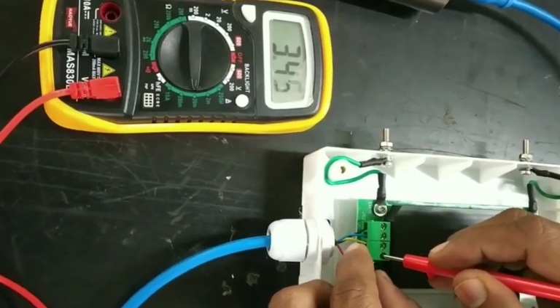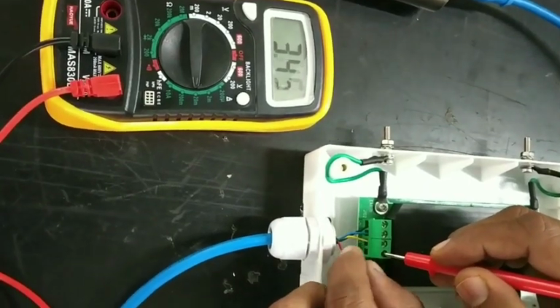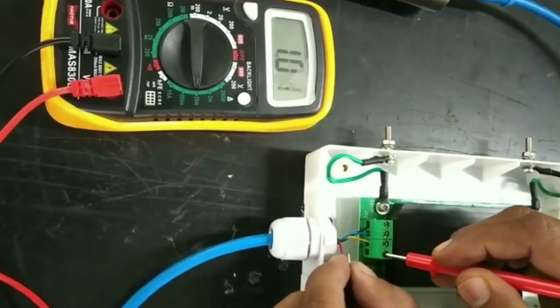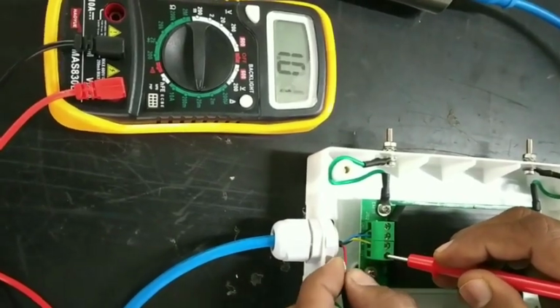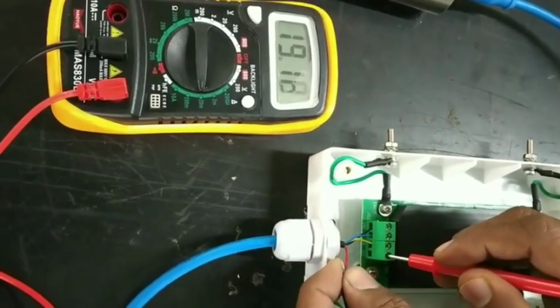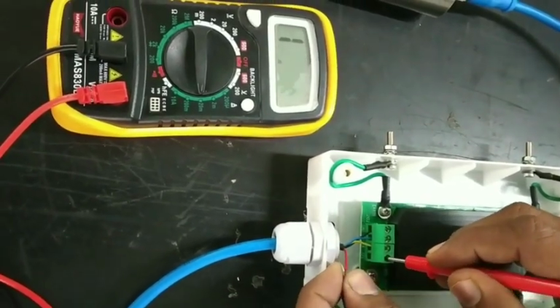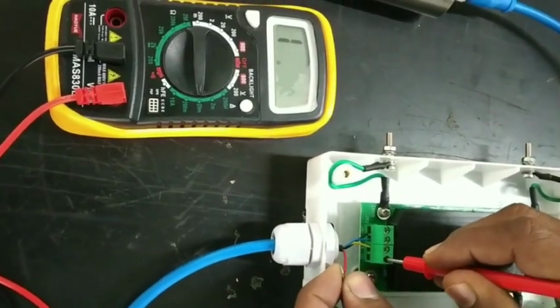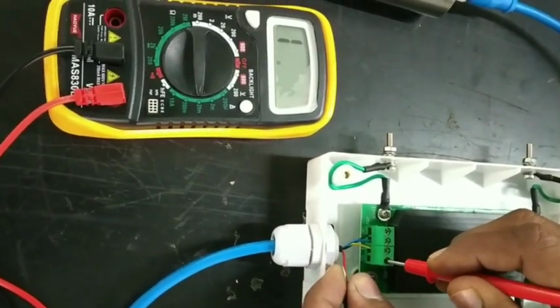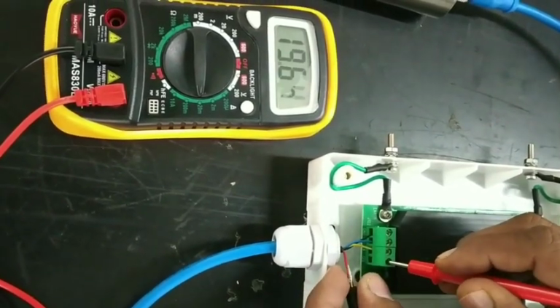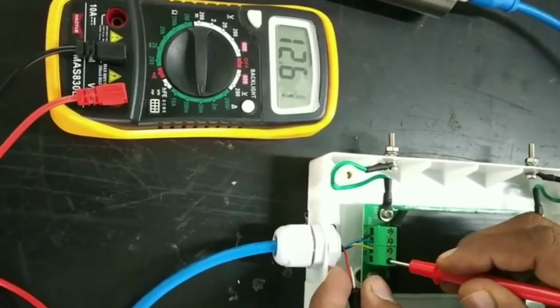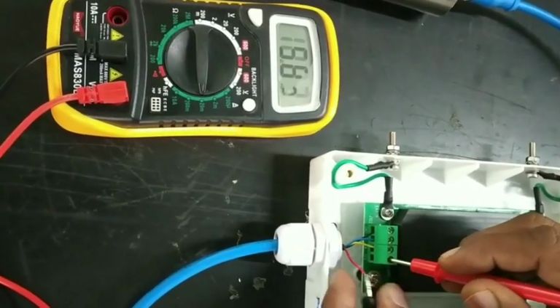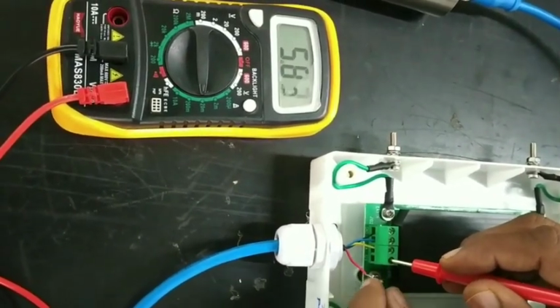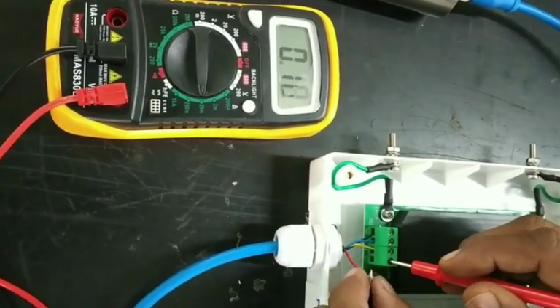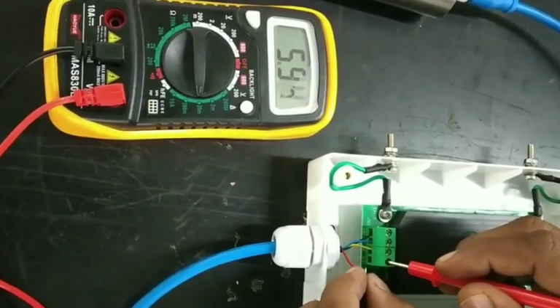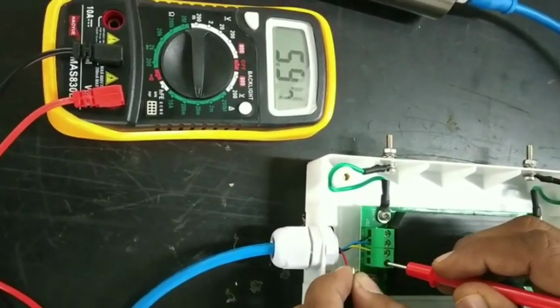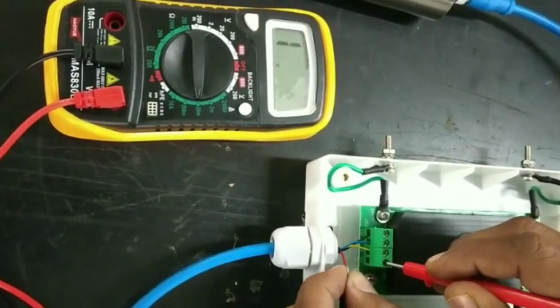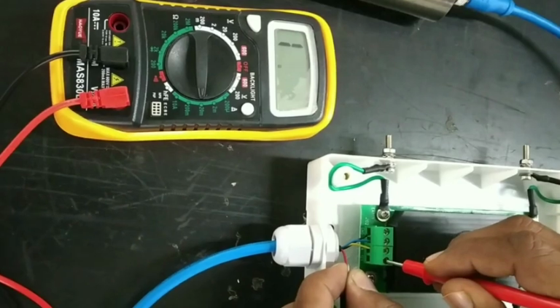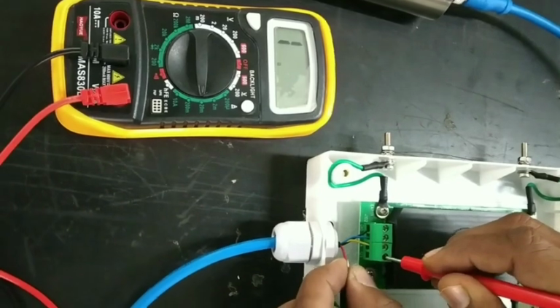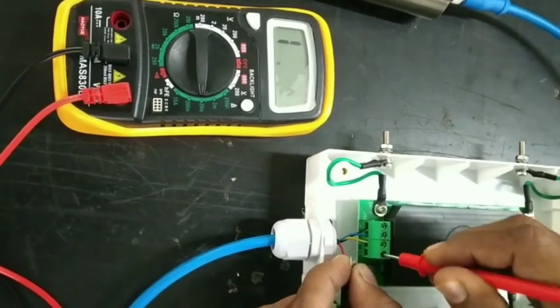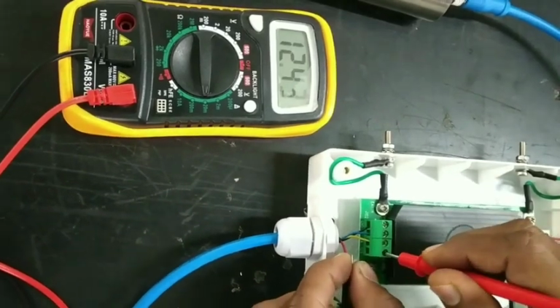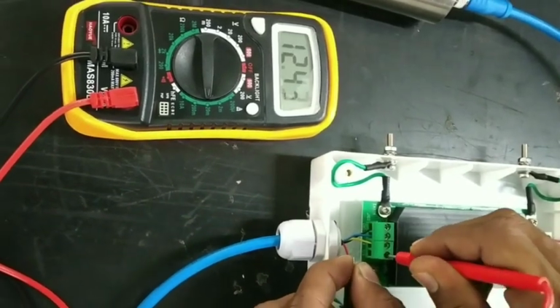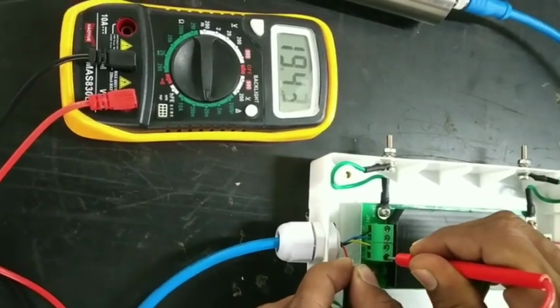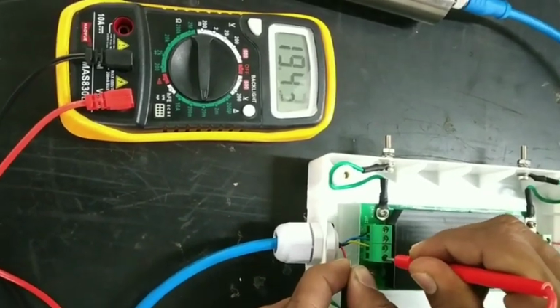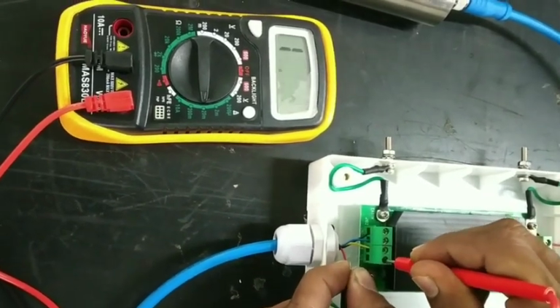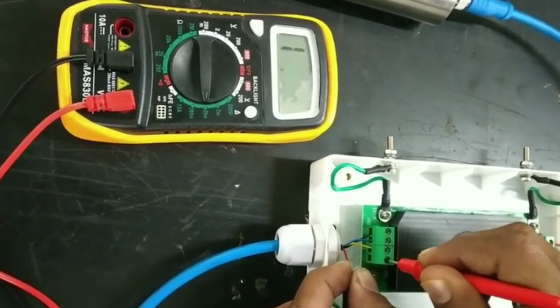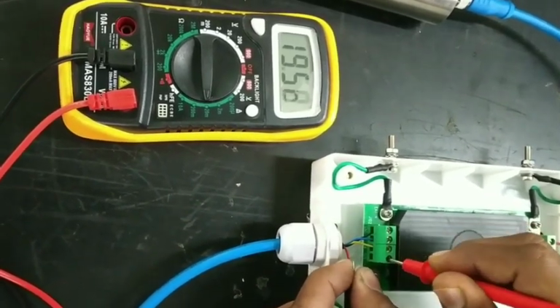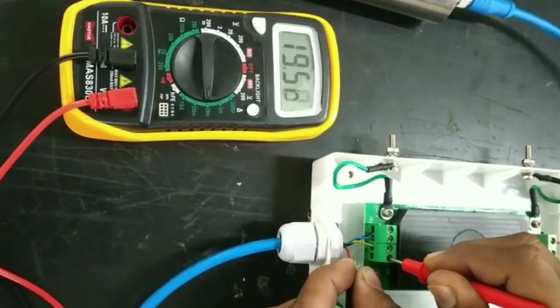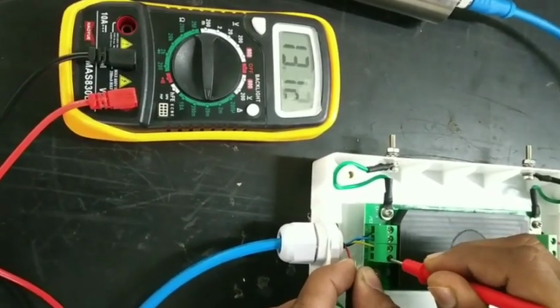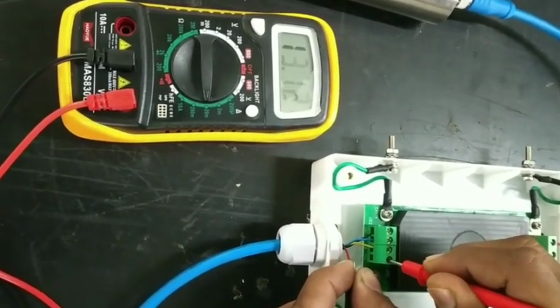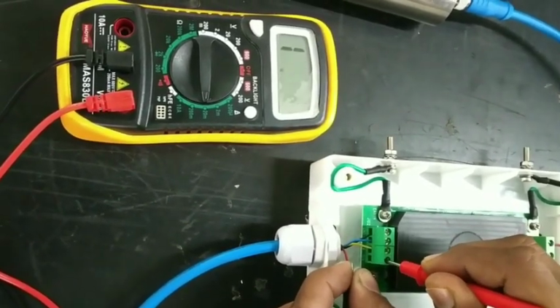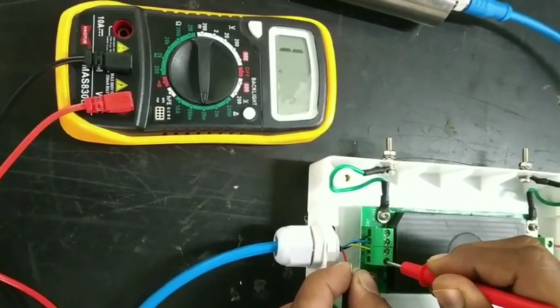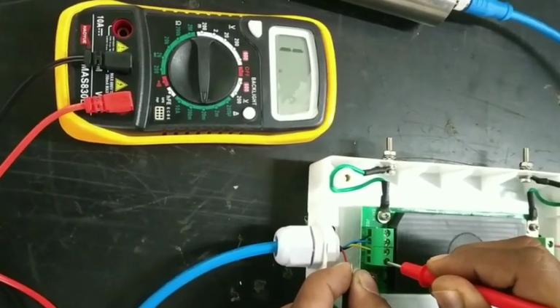Connect the Zener Barrier 12 volt positive supply terminal, and second, connect the 12 volt red cable. Then measure the current.